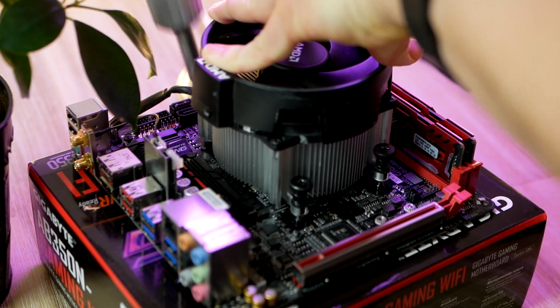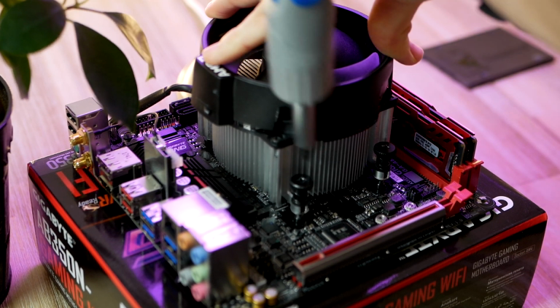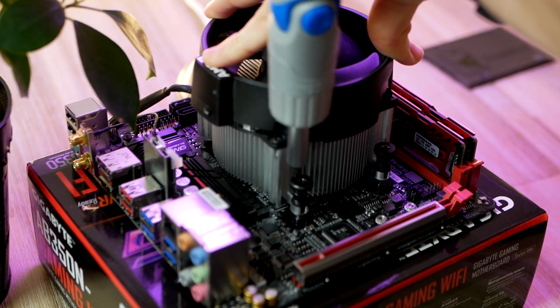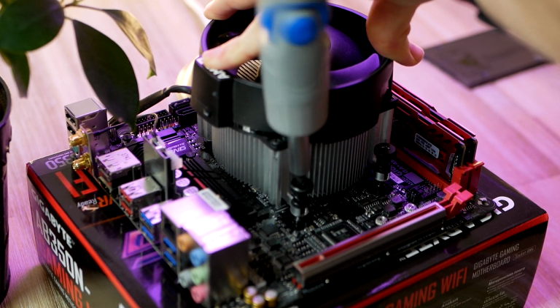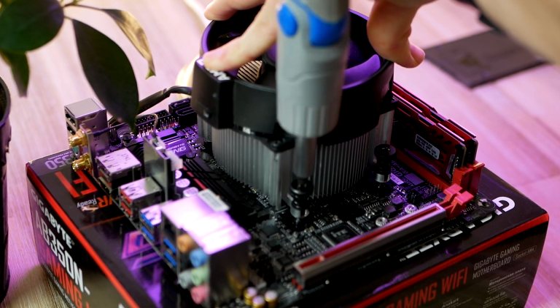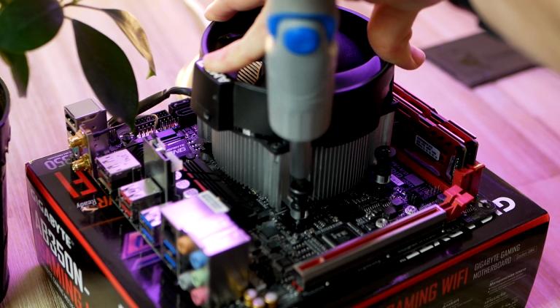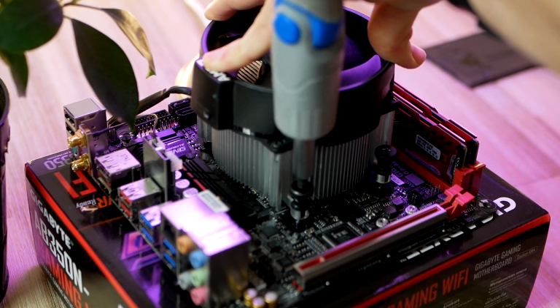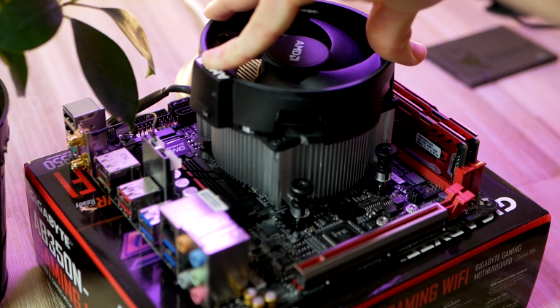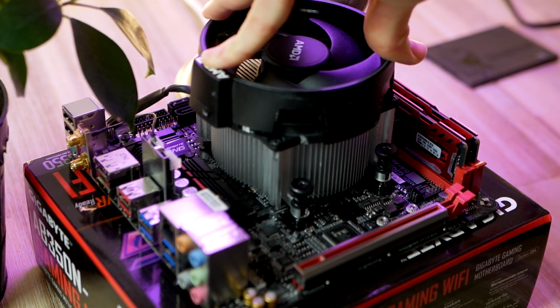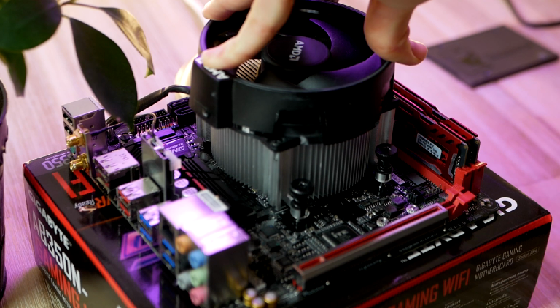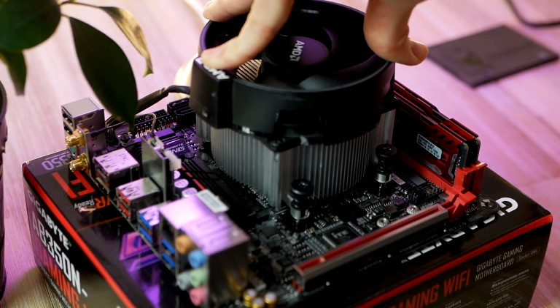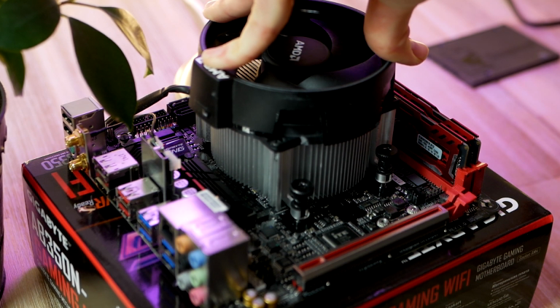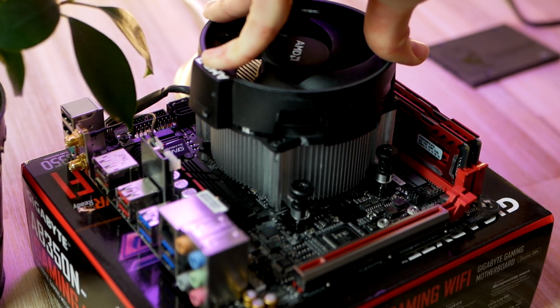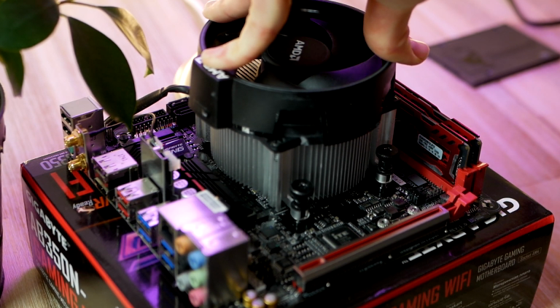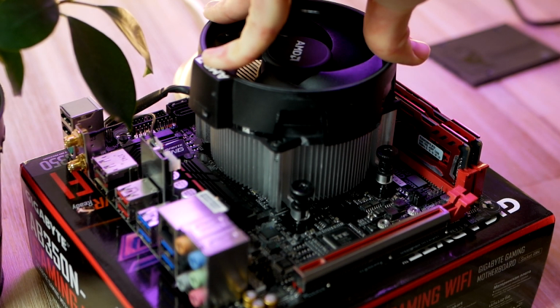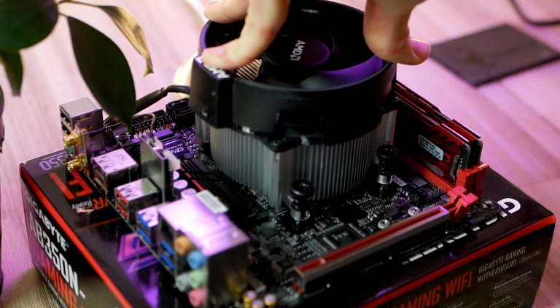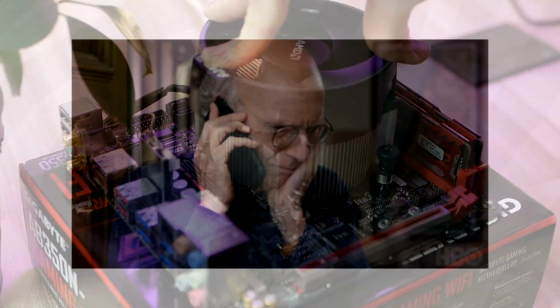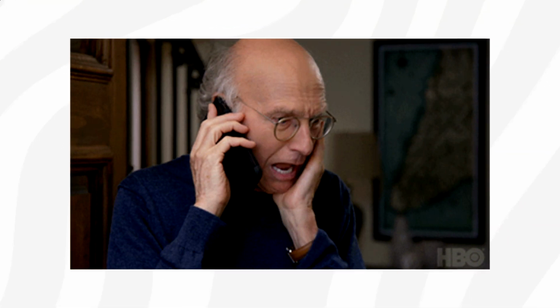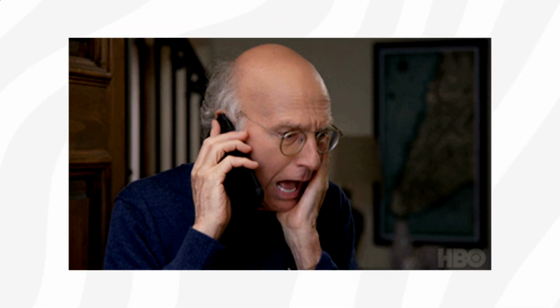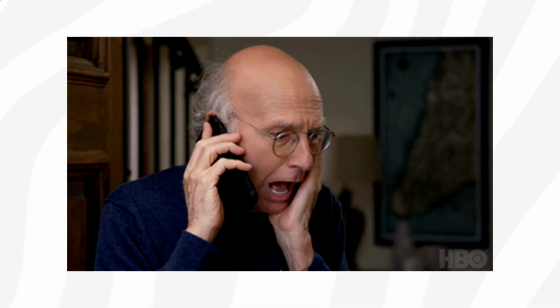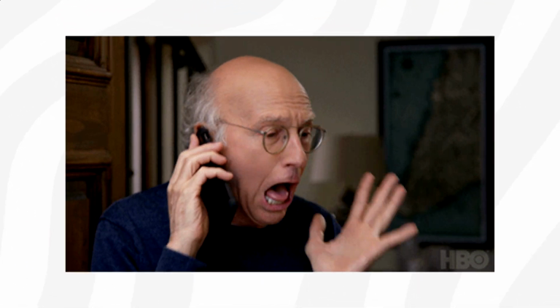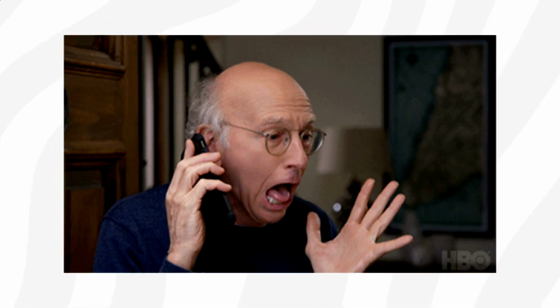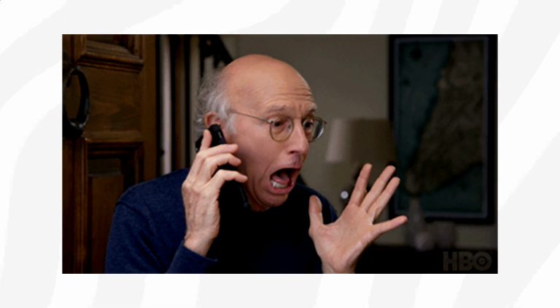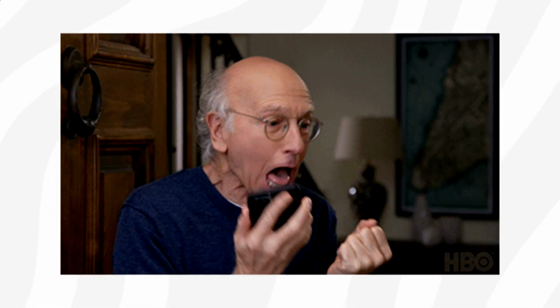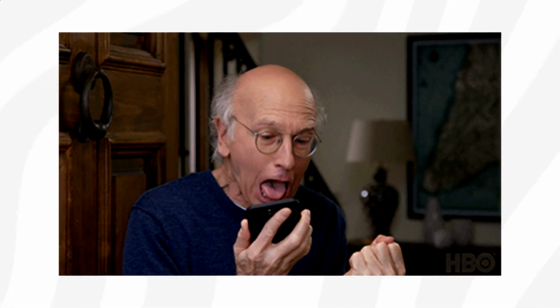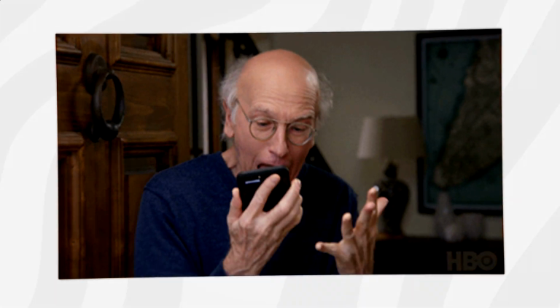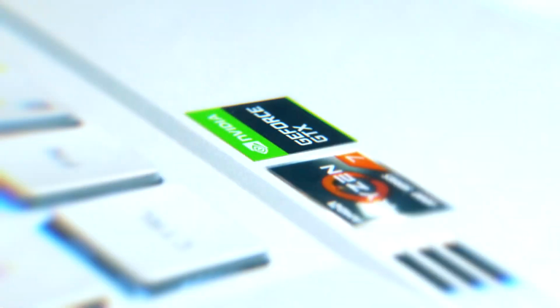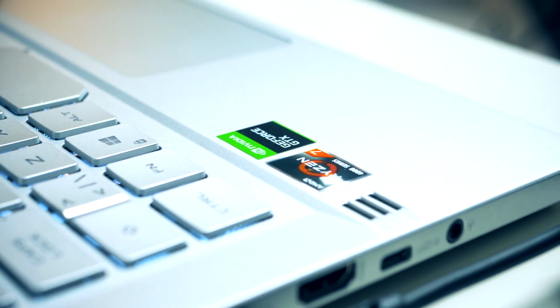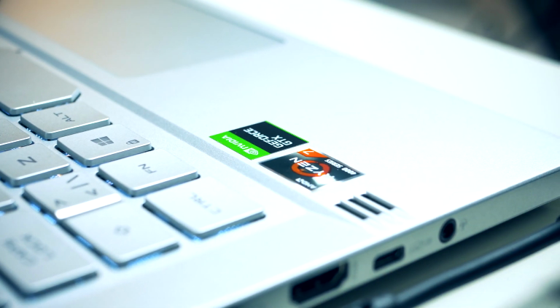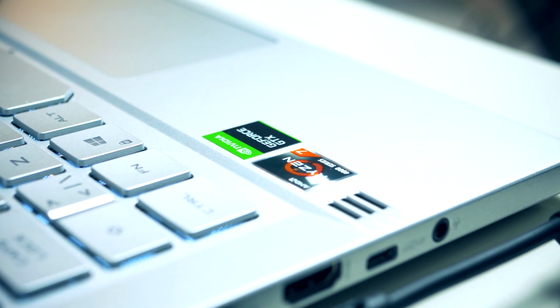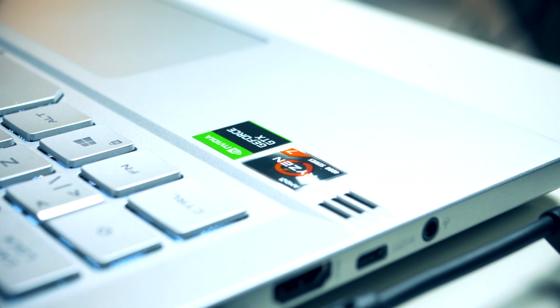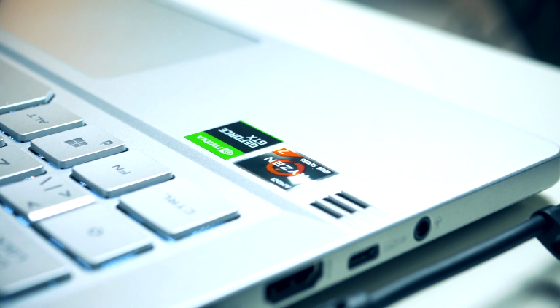You will be able to pick up a pre-built gaming PC and get one of these, but in case you'd rather build a cheap gaming PC yourself, I do have some good news as well — more on this in a second.